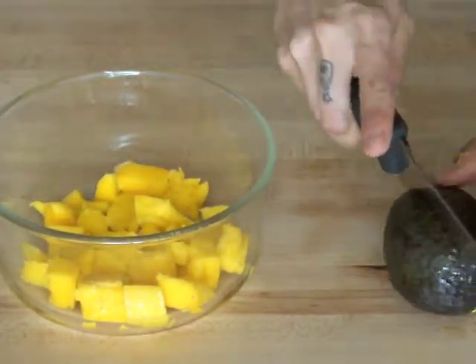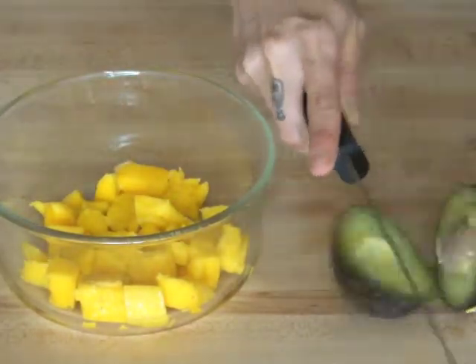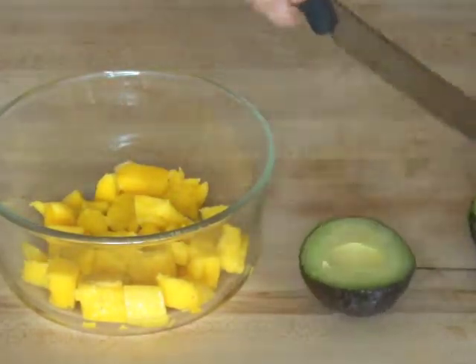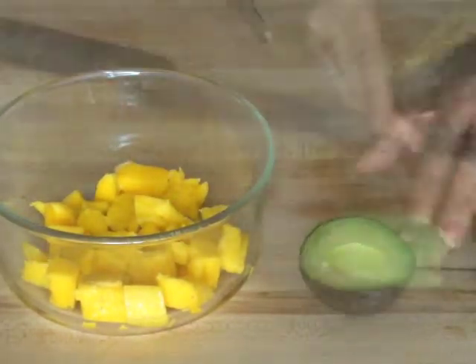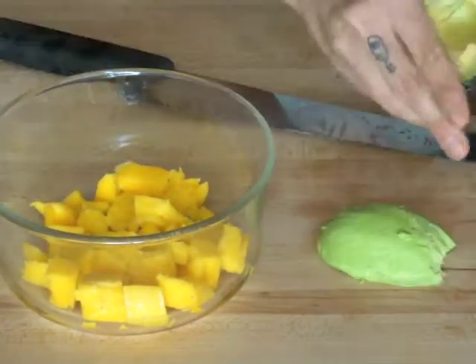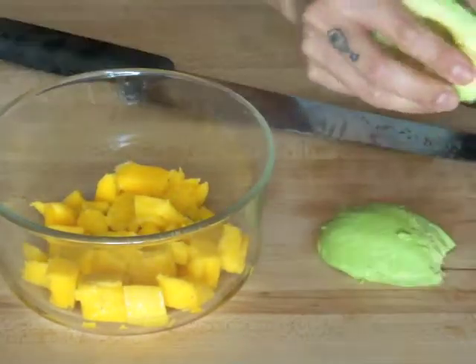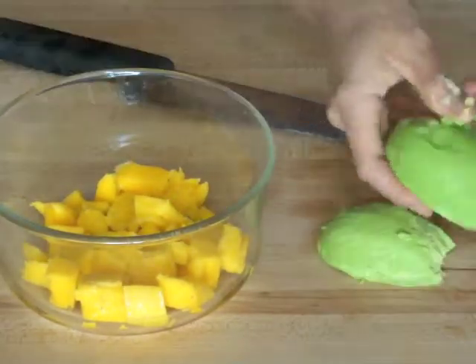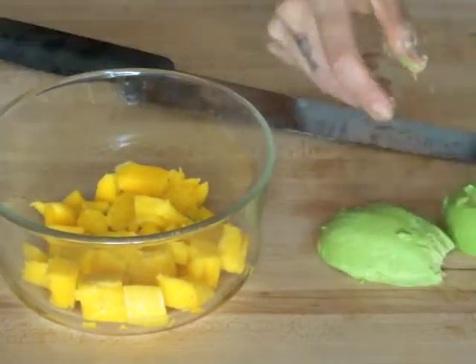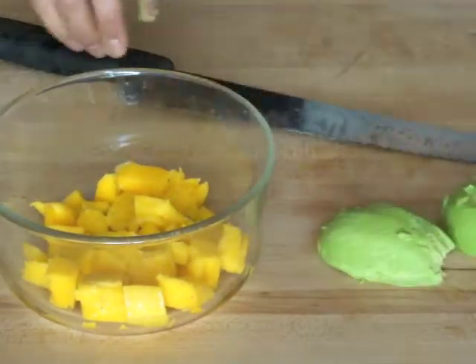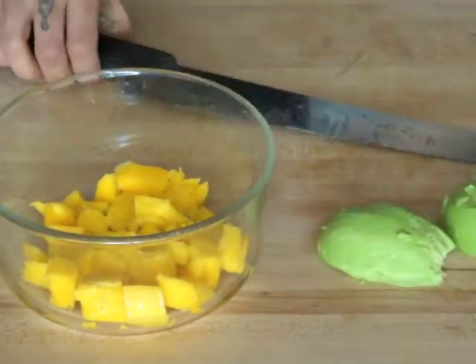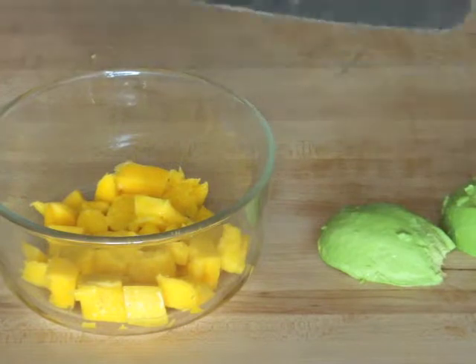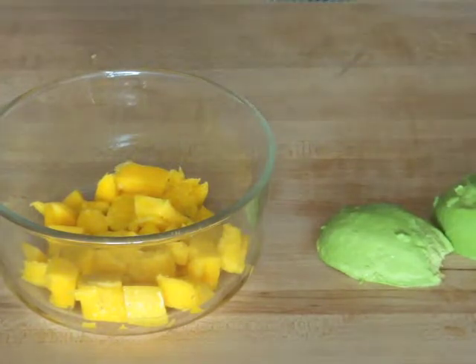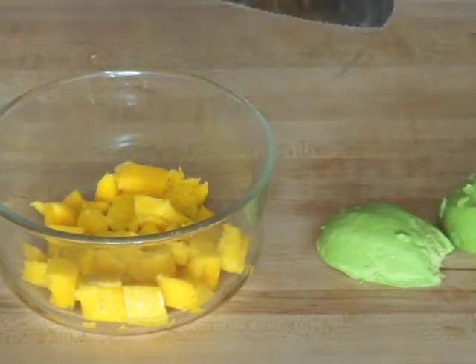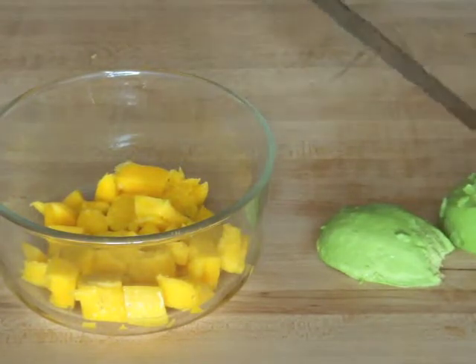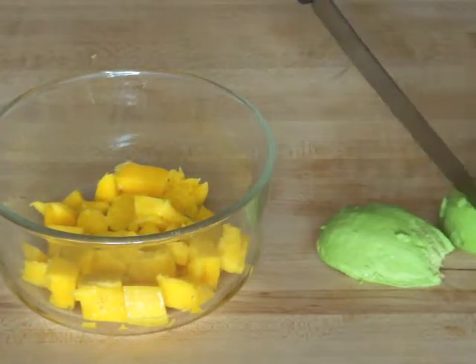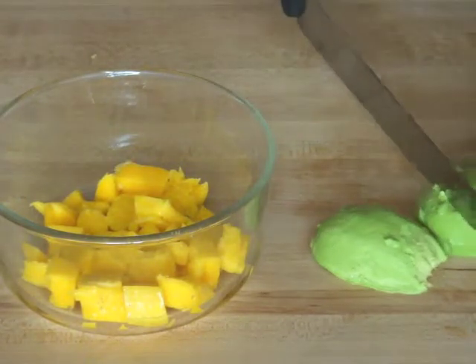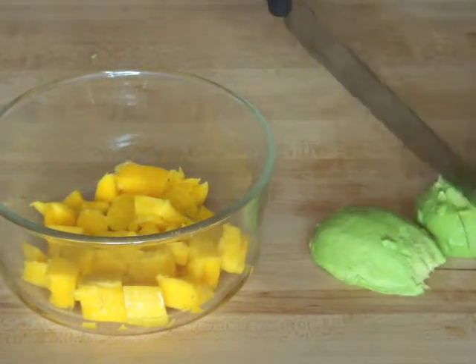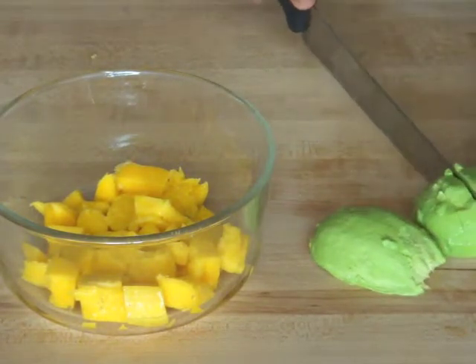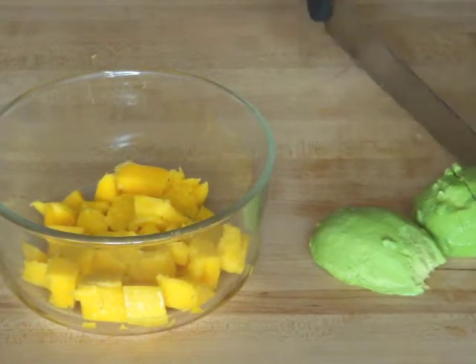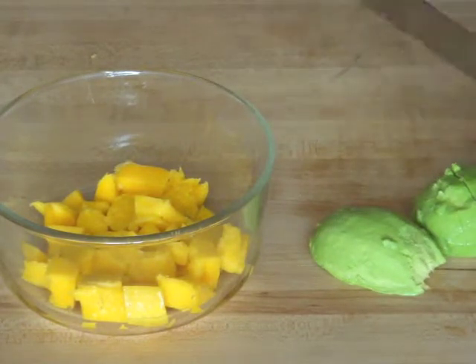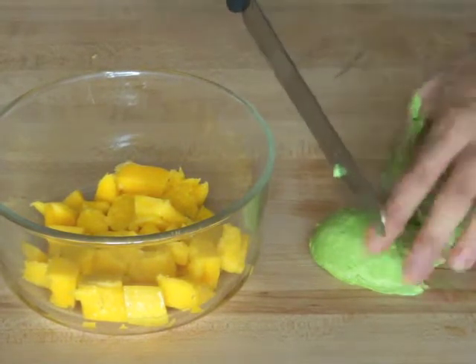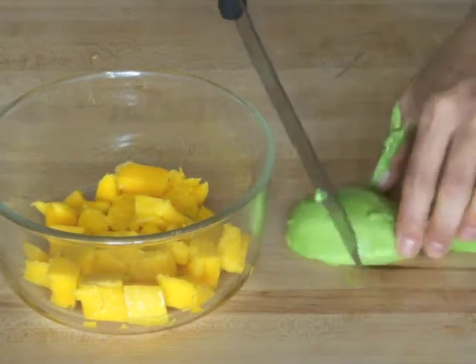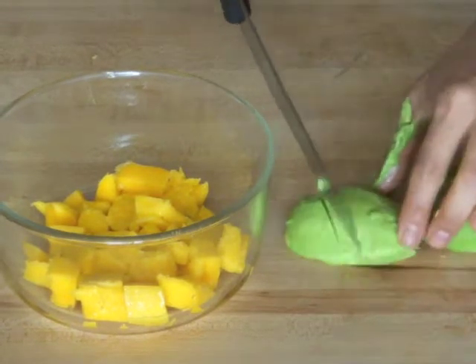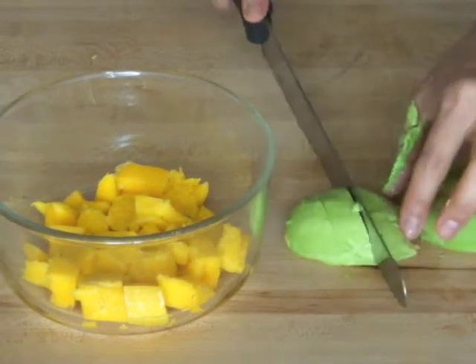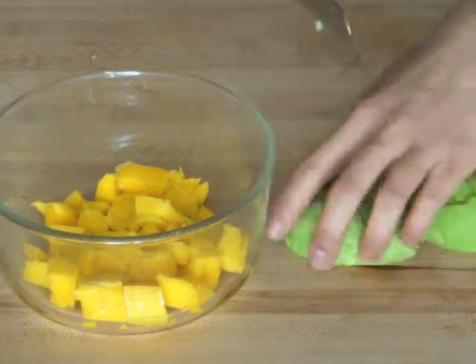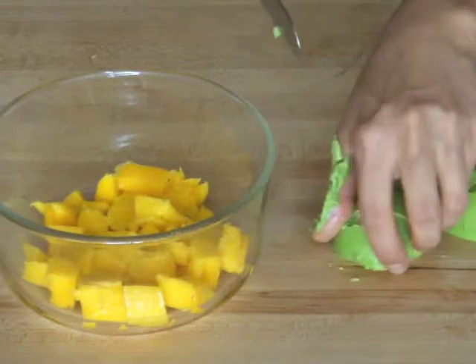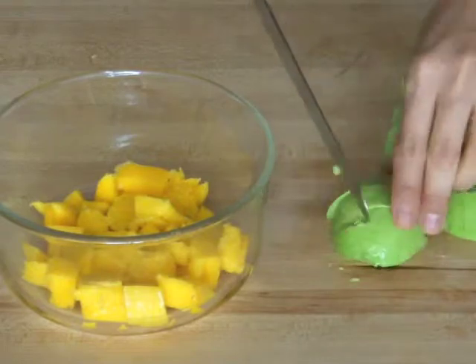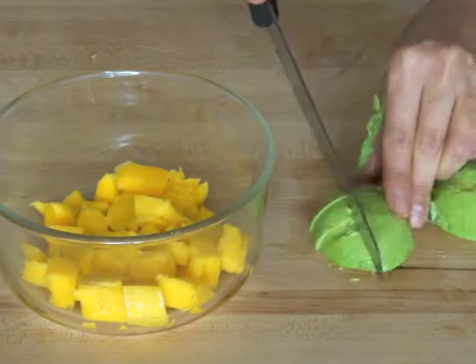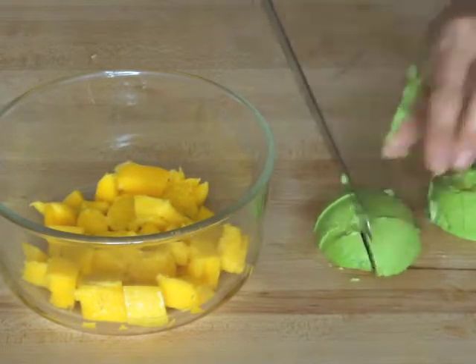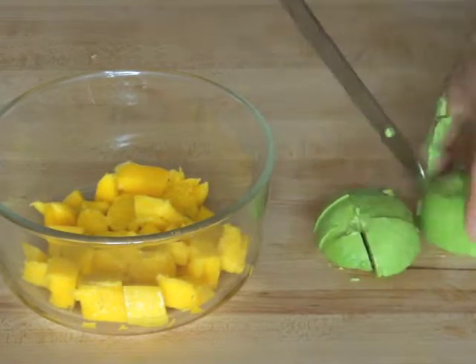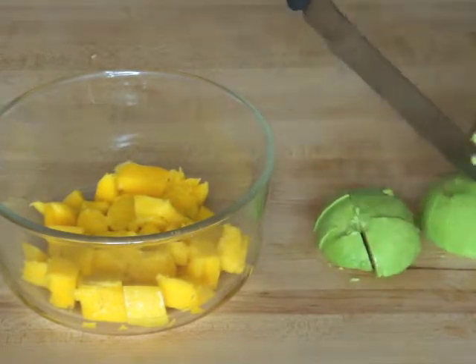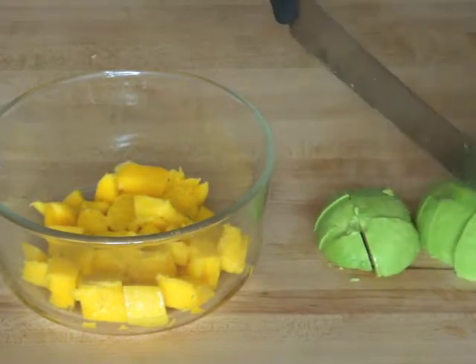Do the same for the avocado — cut and dice into nice sized chunks. There are many fabulous reasons to love avocados, but especially because it's a good source of fat.